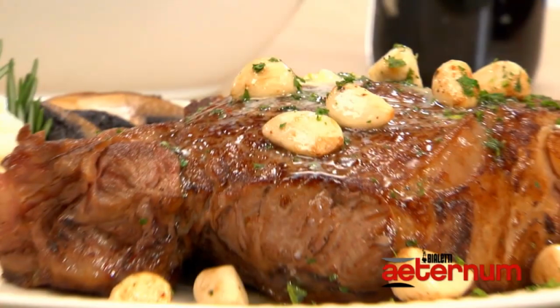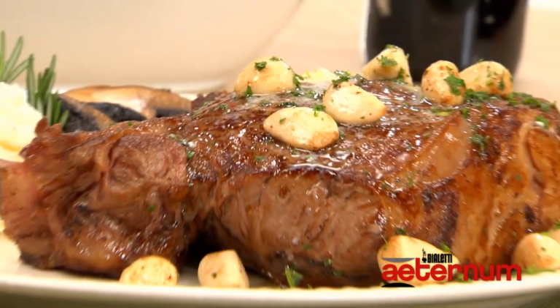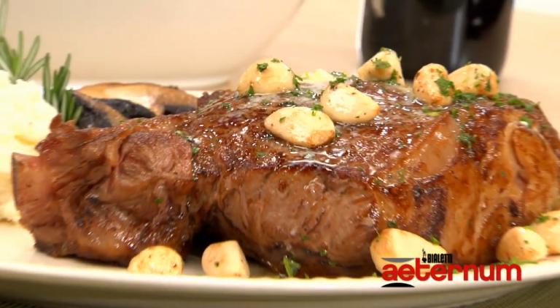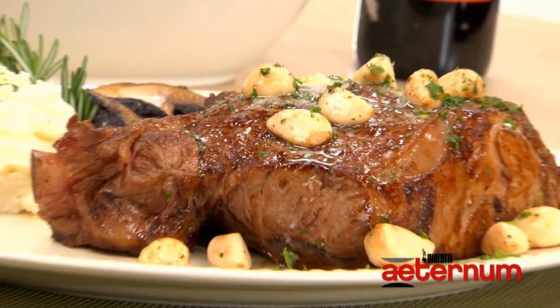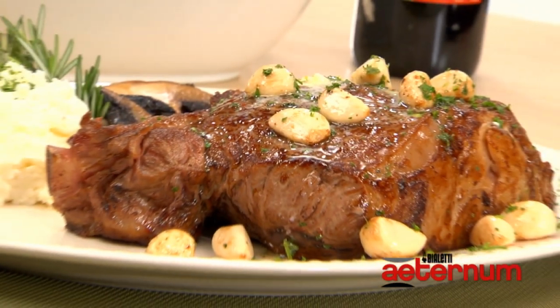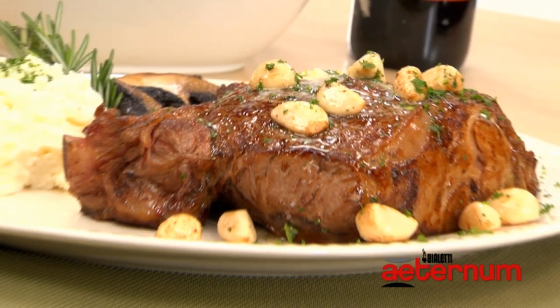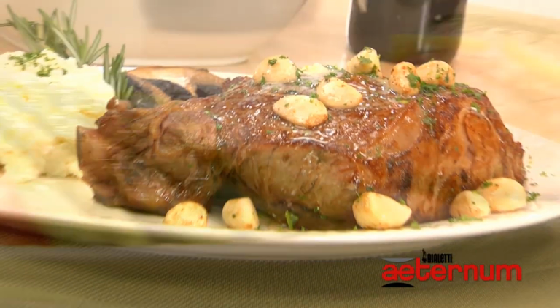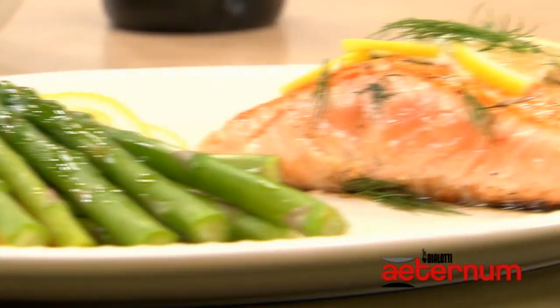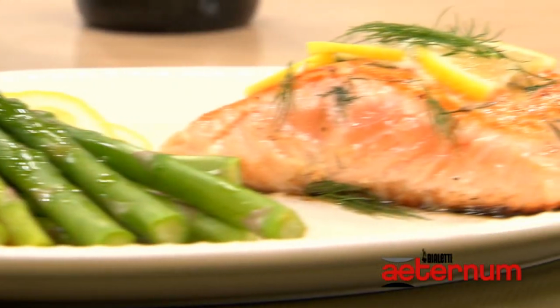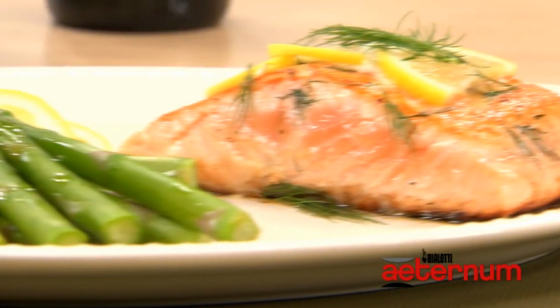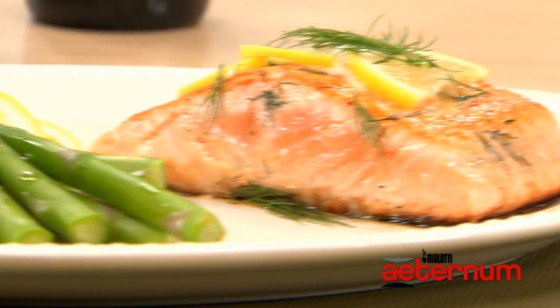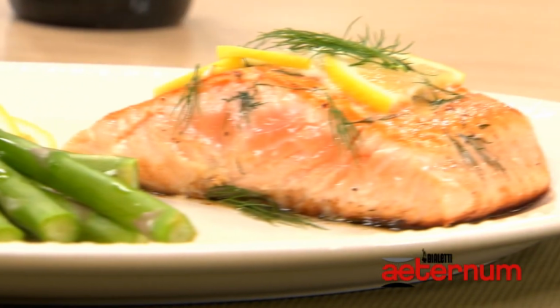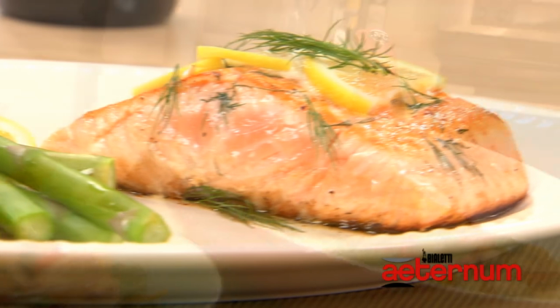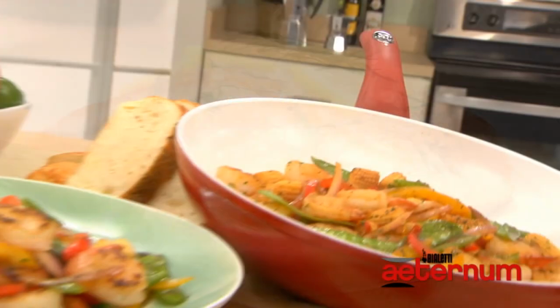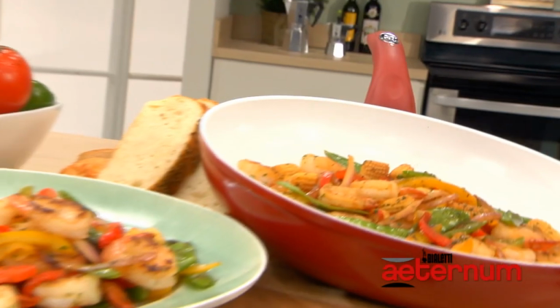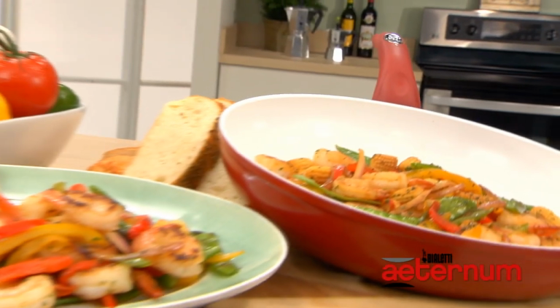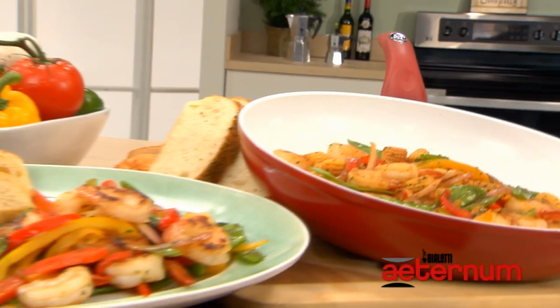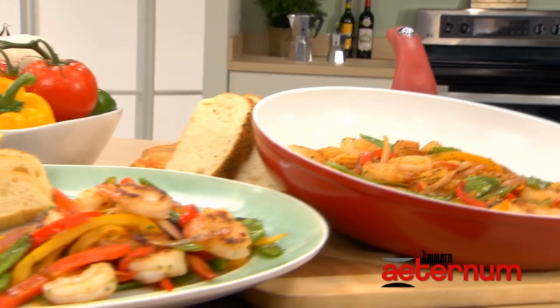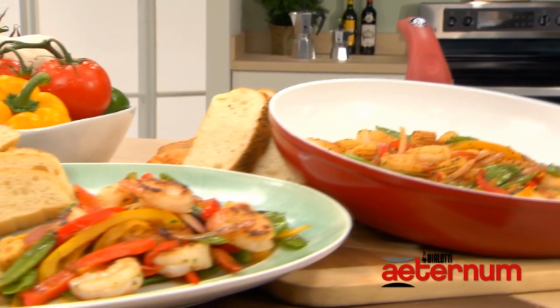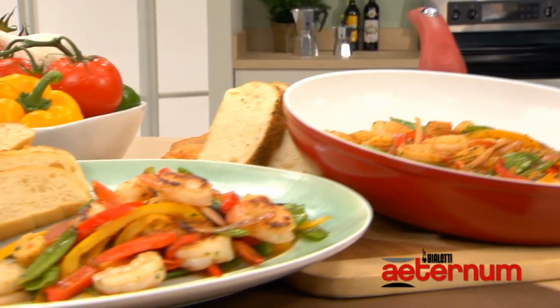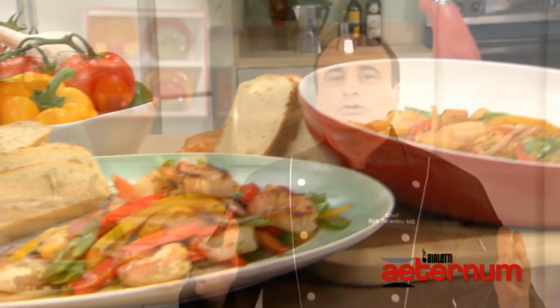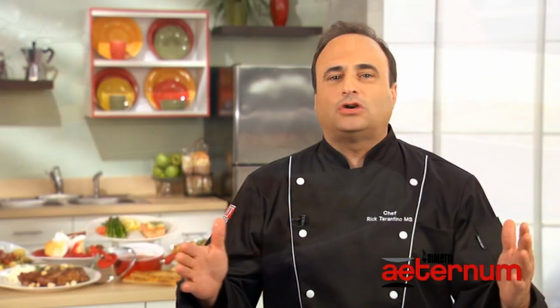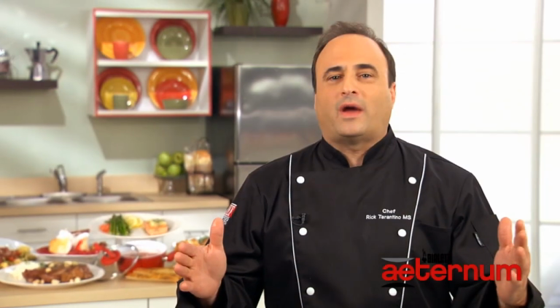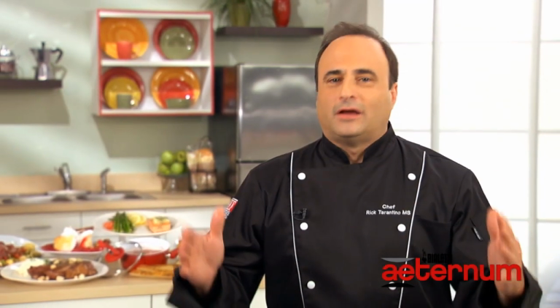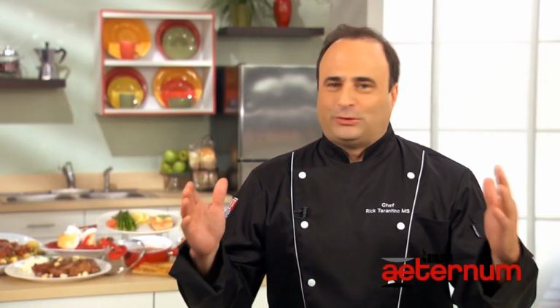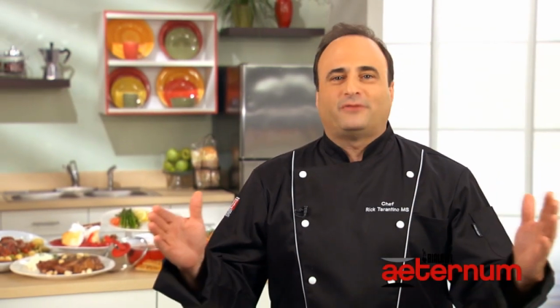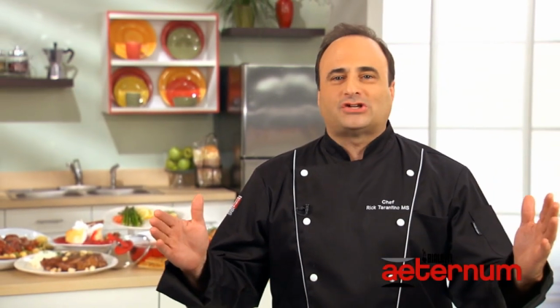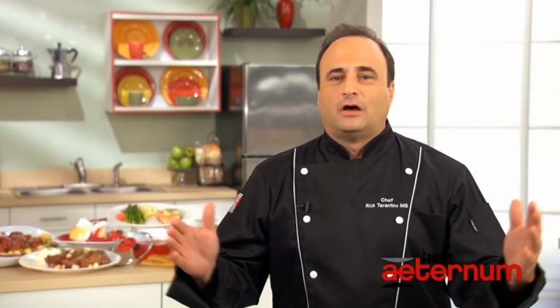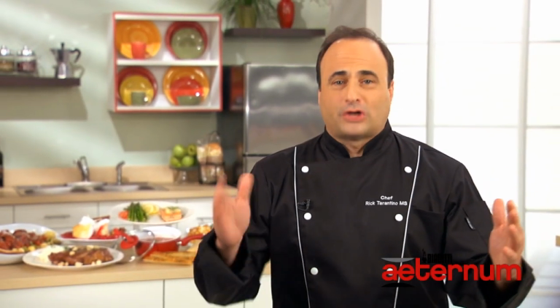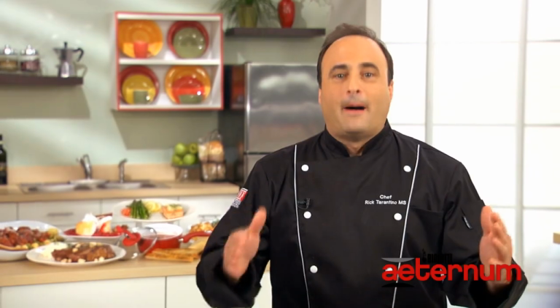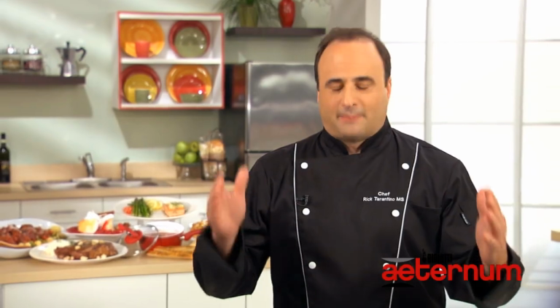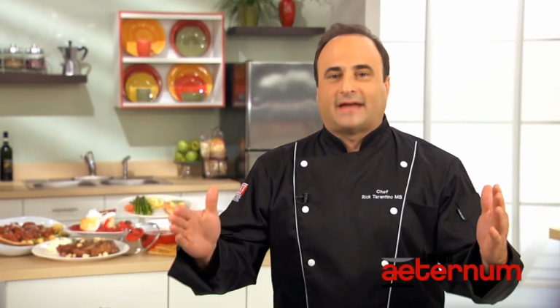Discover what the Italians already know. Easily impress your guests and create delicious meals with the beauty of Bialetti's Aeternum cookware. The latest revolution in cookware is pure perfection. Aeternum by Bialetti.